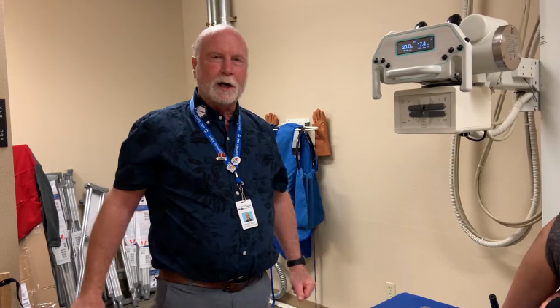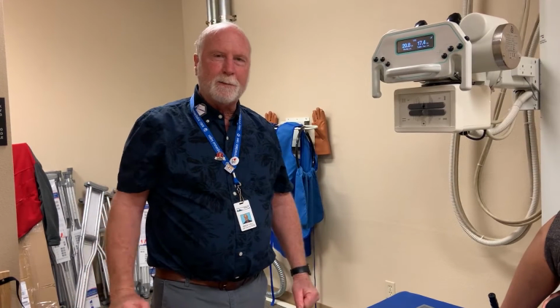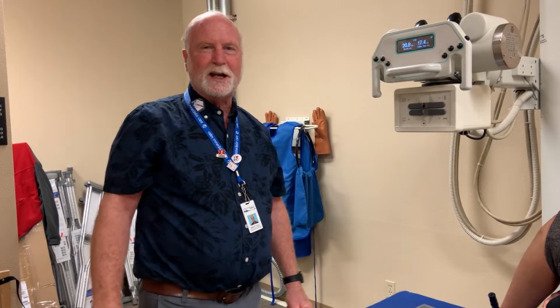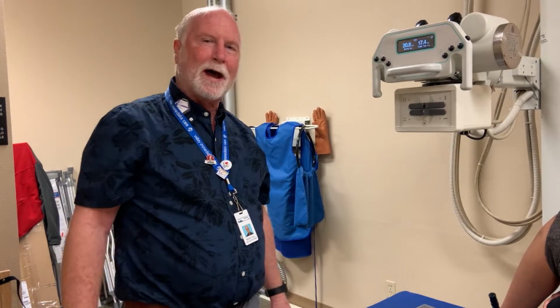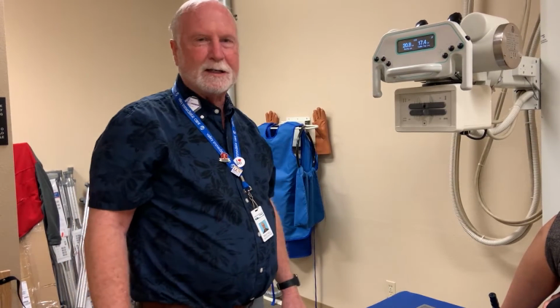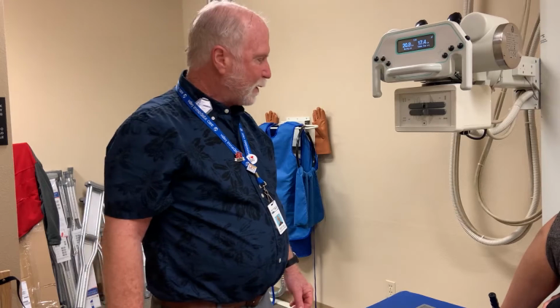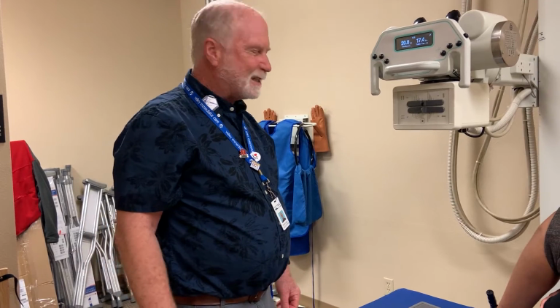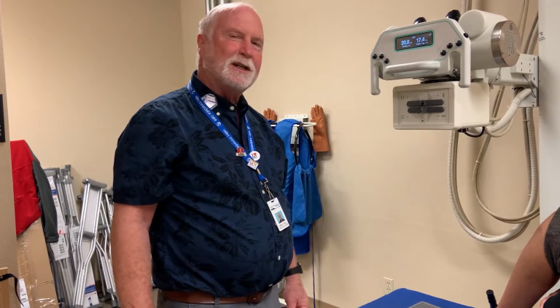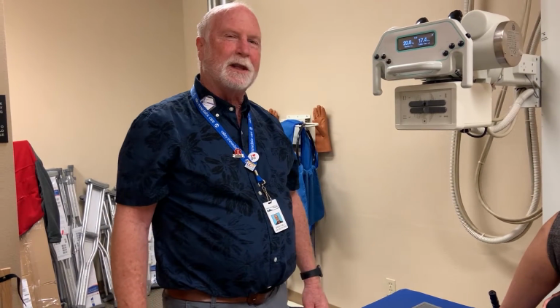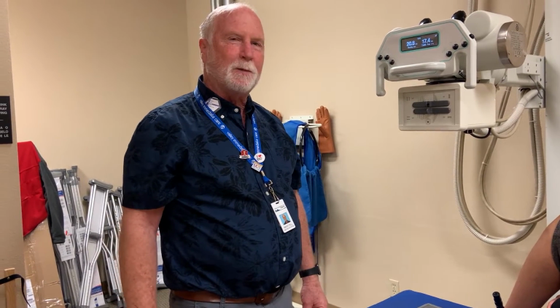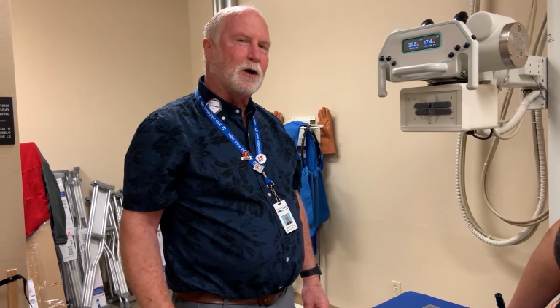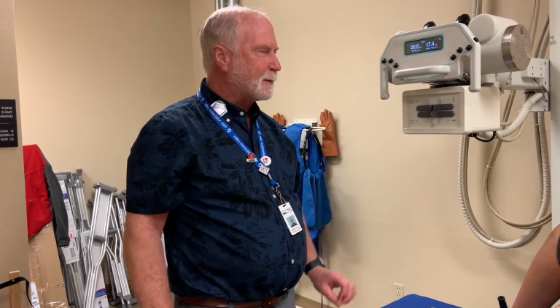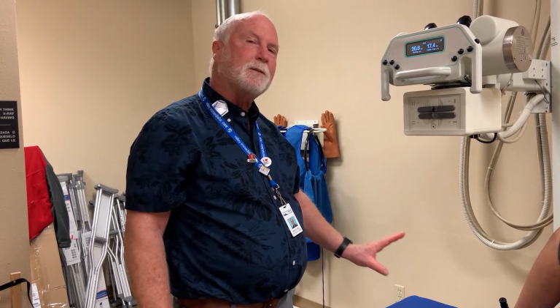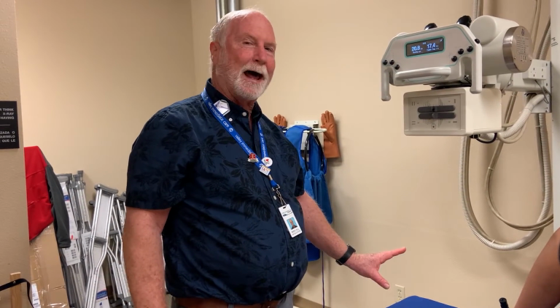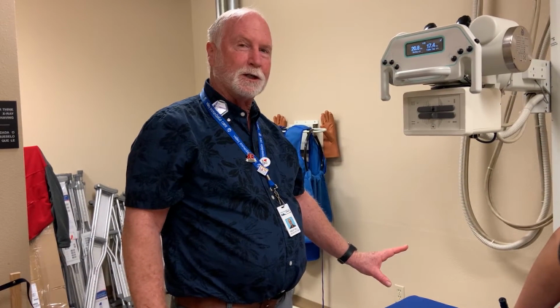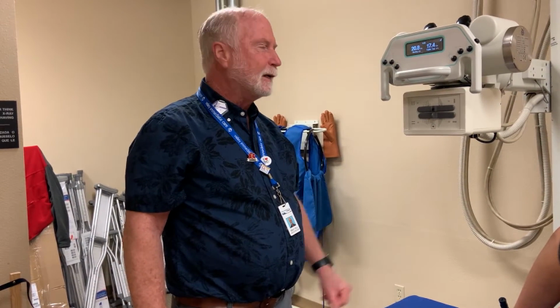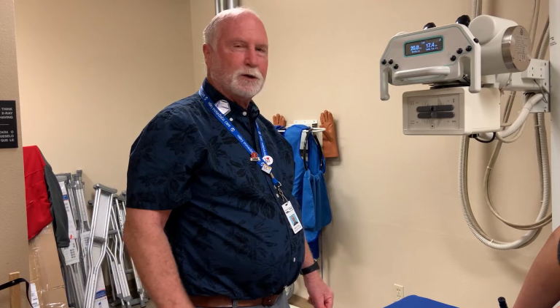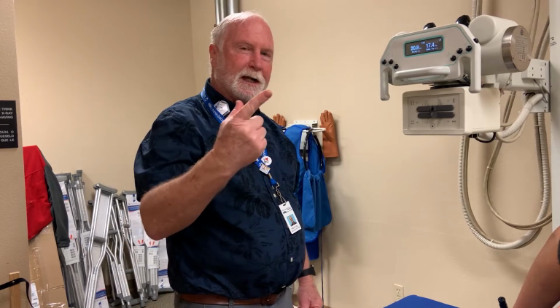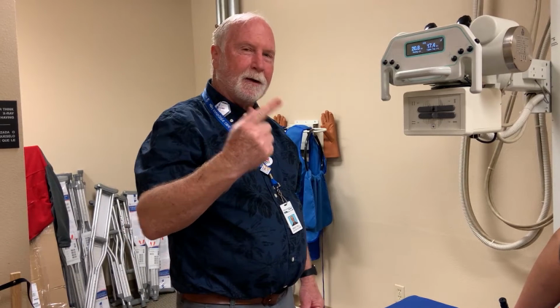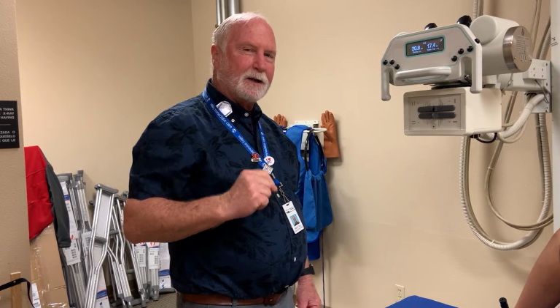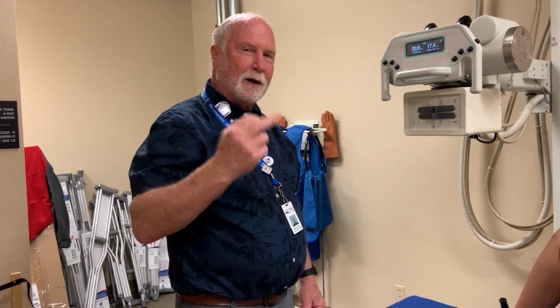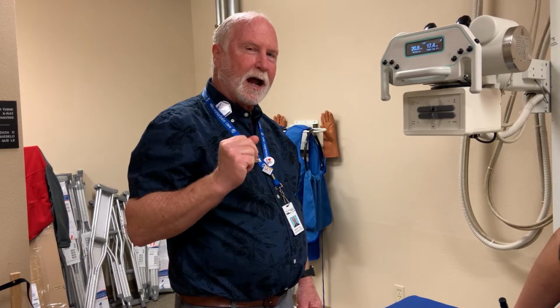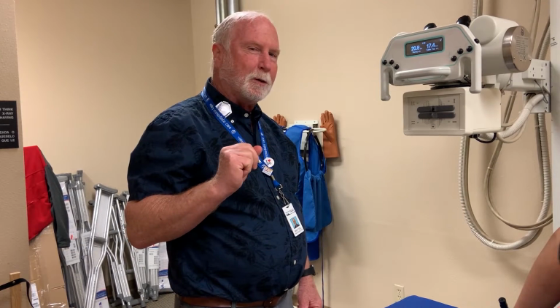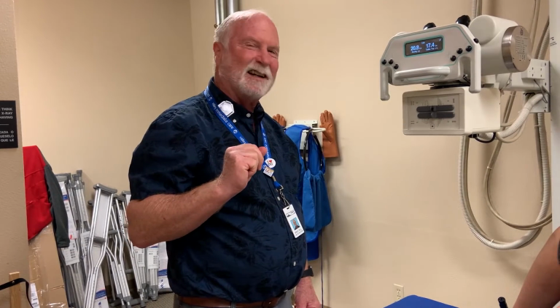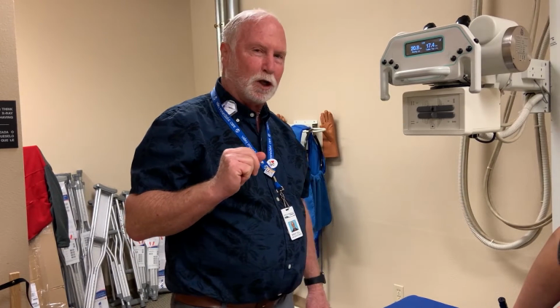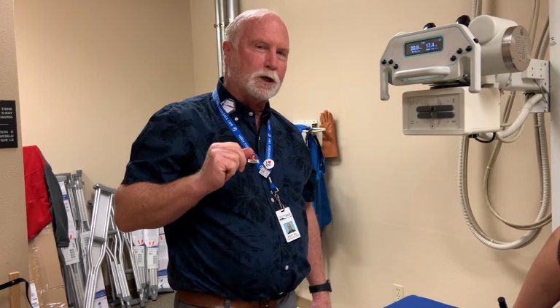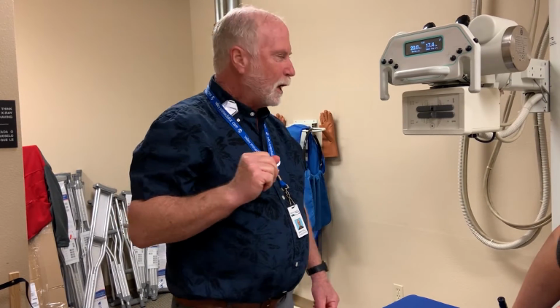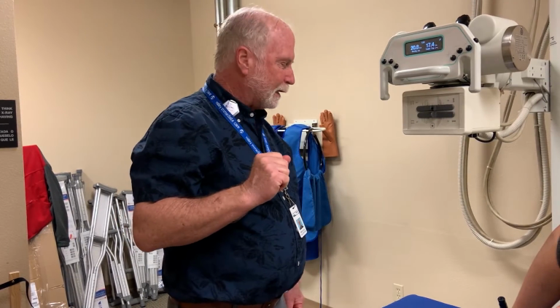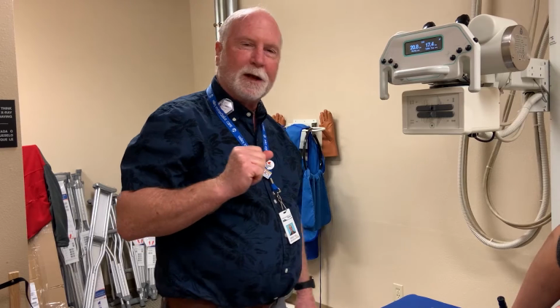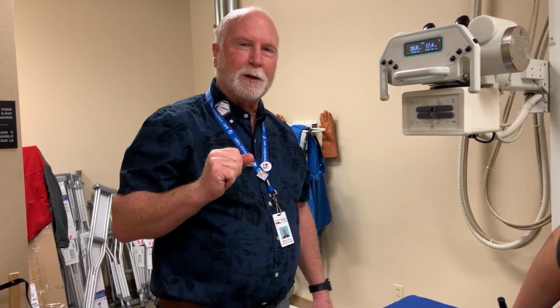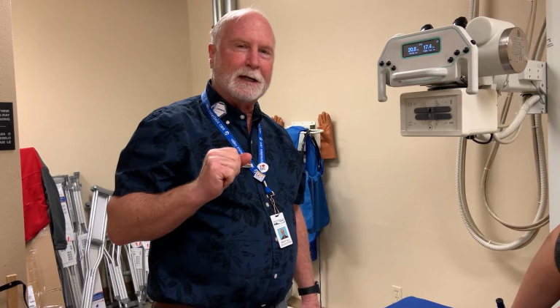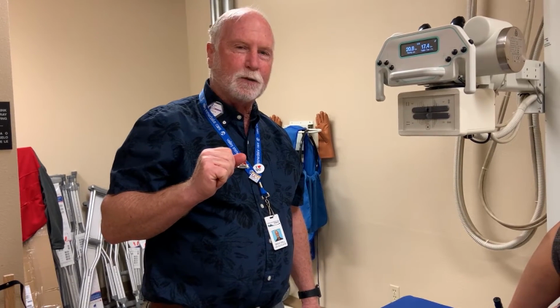We're going to demonstrate toe x-rays. Toe x-rays seem pretty simple, but they can be the most difficult to get, especially when it comes to a lateral position. Most people can stick out their index finger or their middle finger, but not too many people can stick out their middle toe. So we're going to need a little help with this, and maybe use a little bit of tape as well.